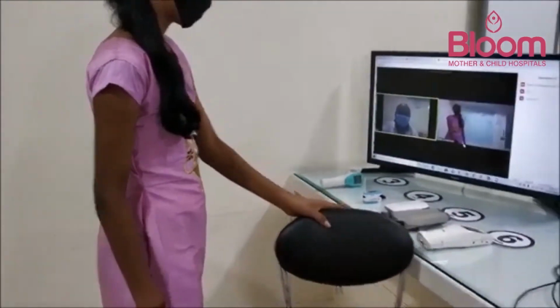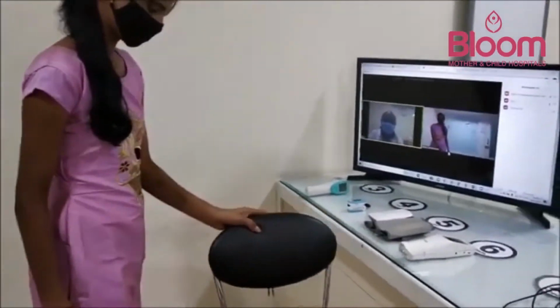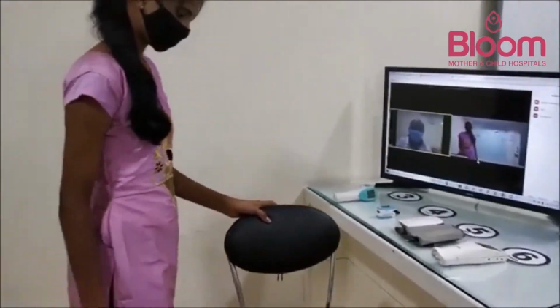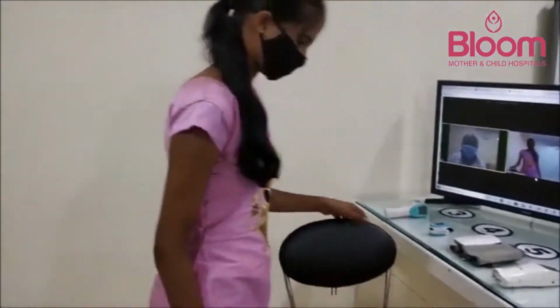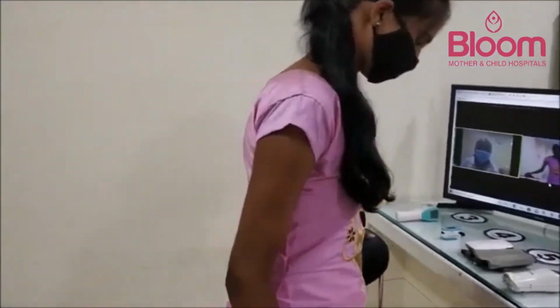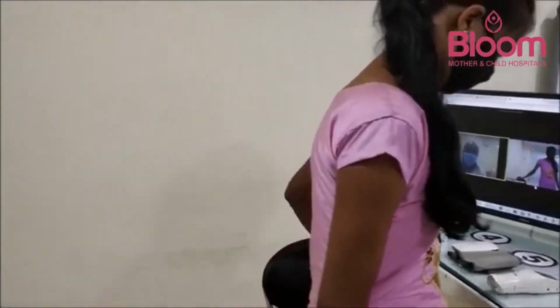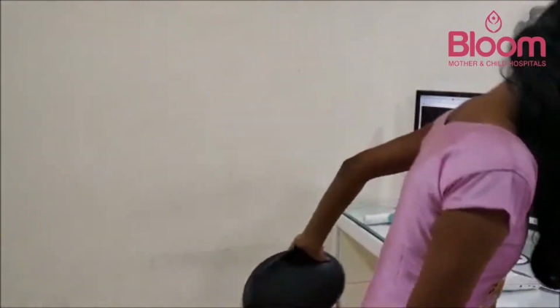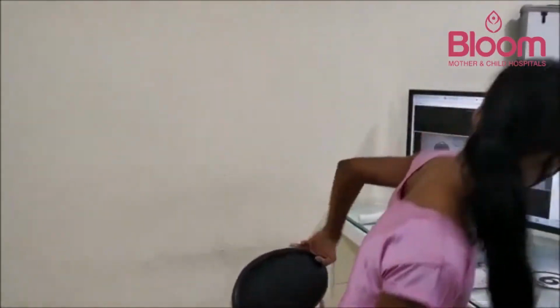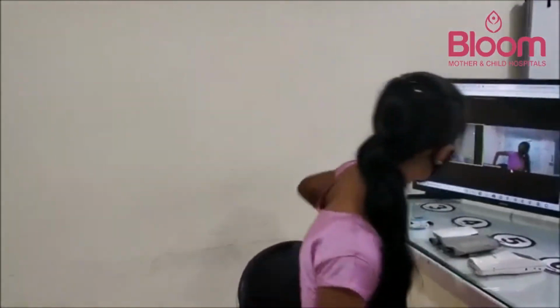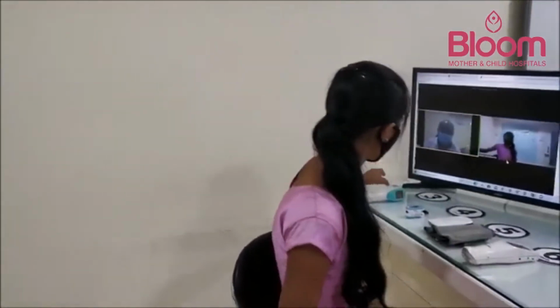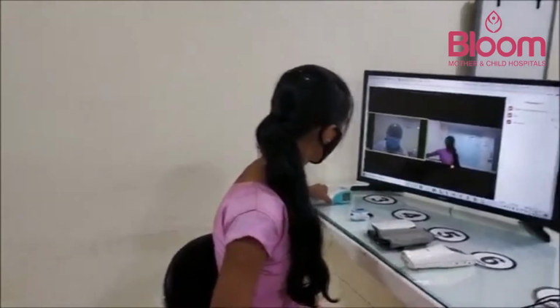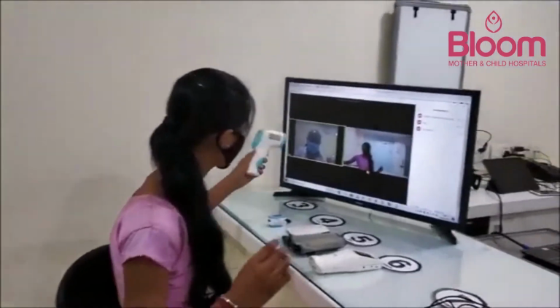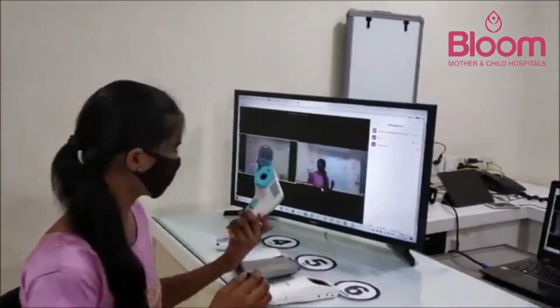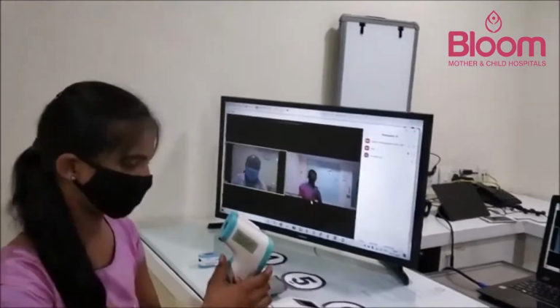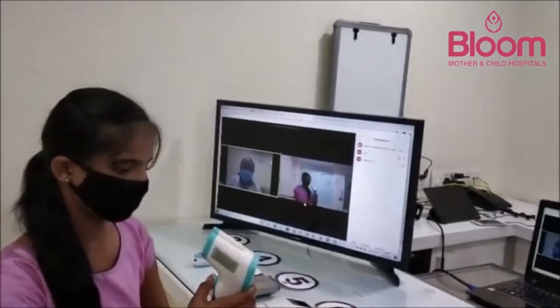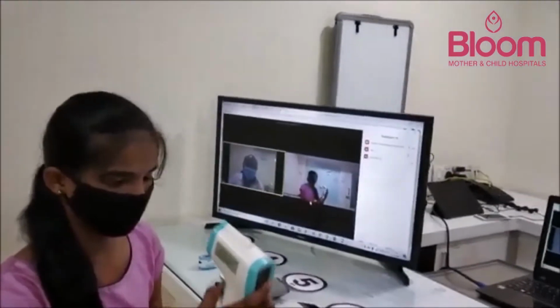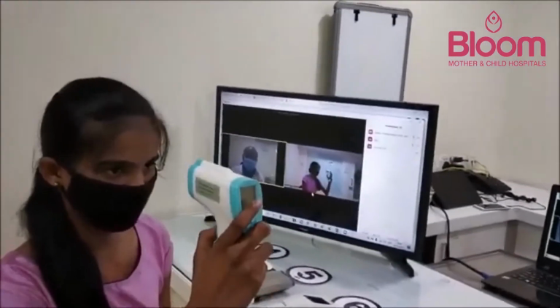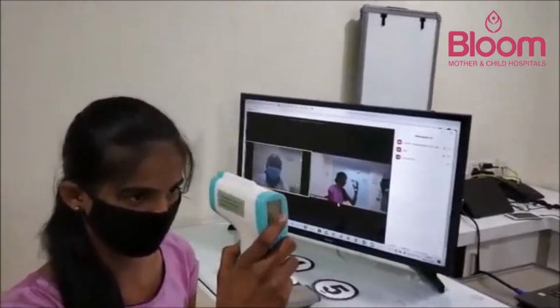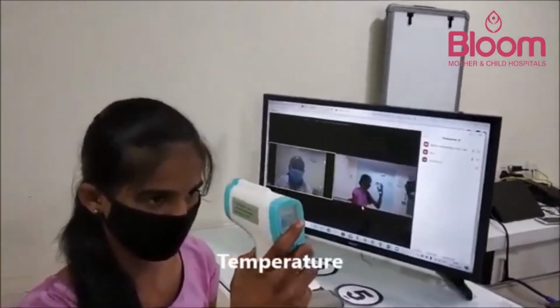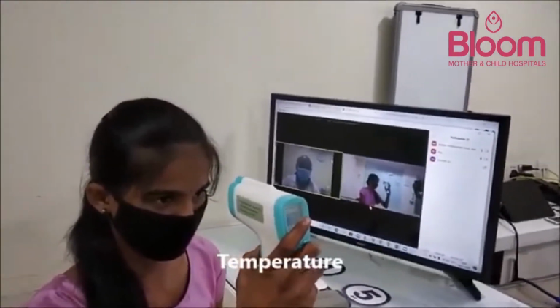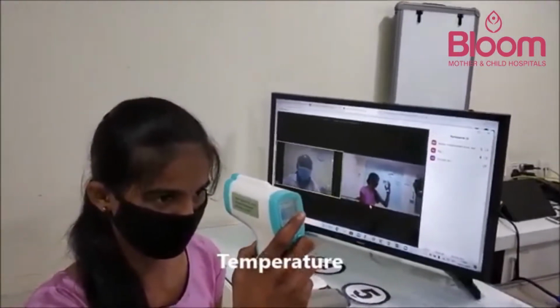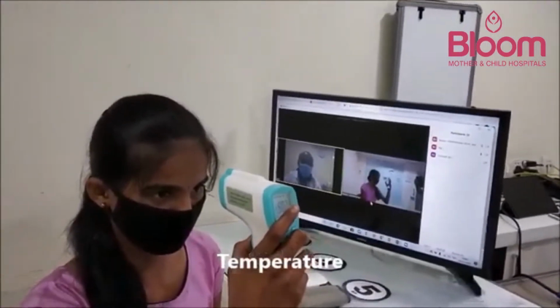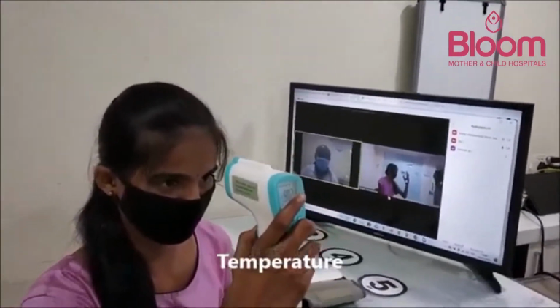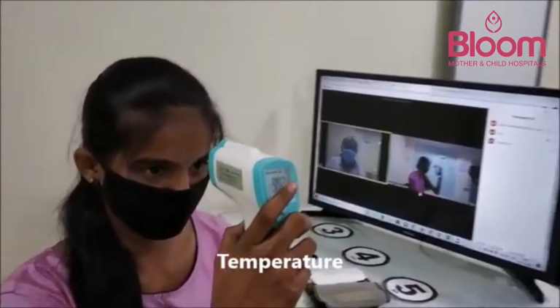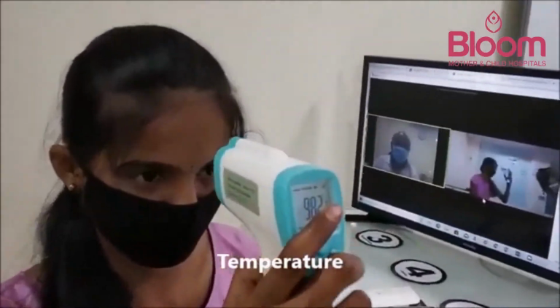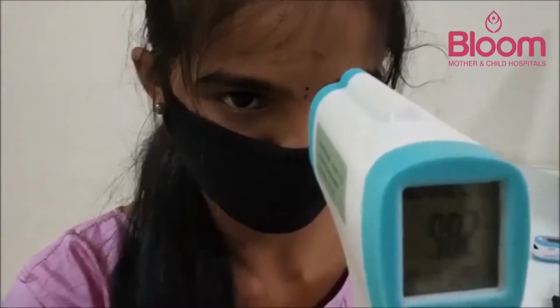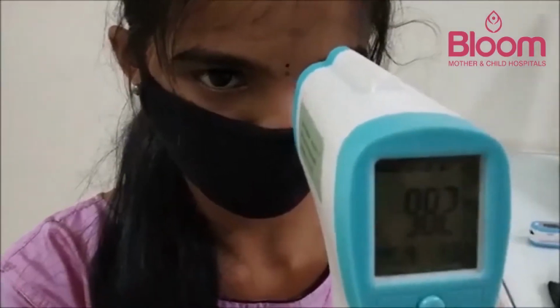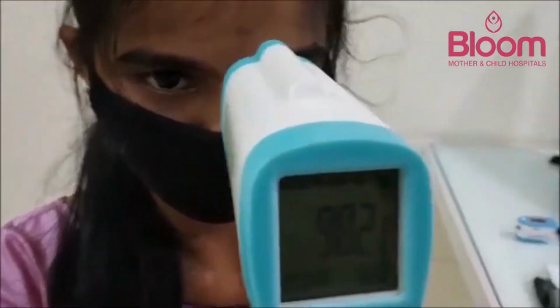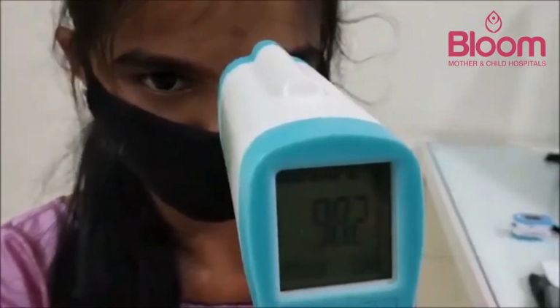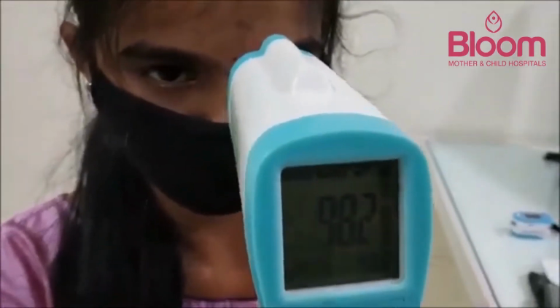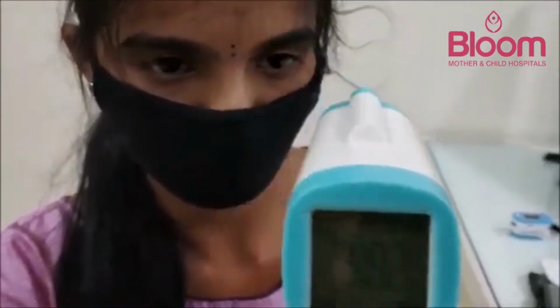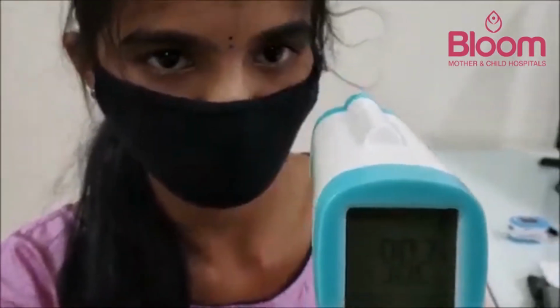The patient proceeds to station three for temperature measurement. The infrared thermometer records a temperature of 98.2 degrees.